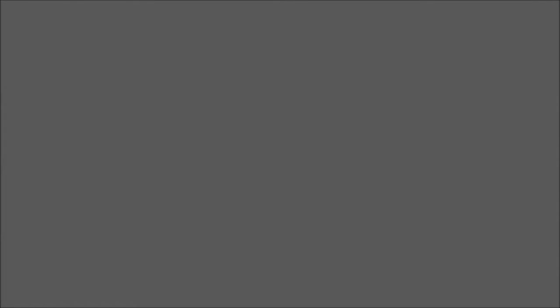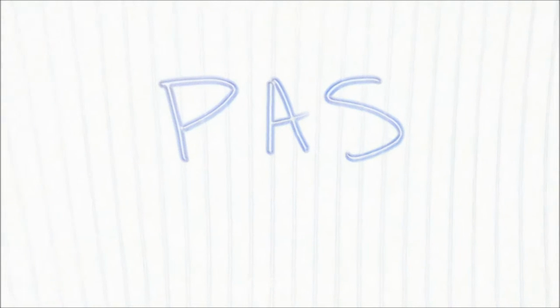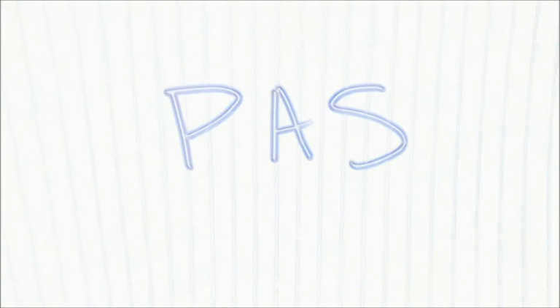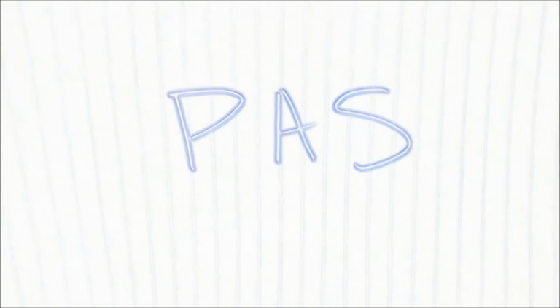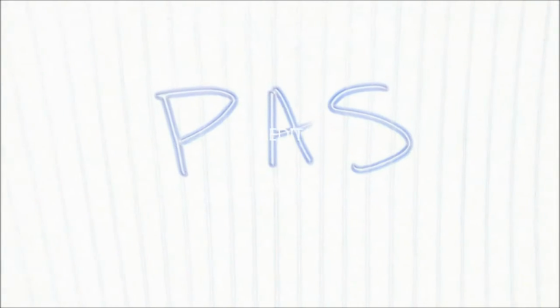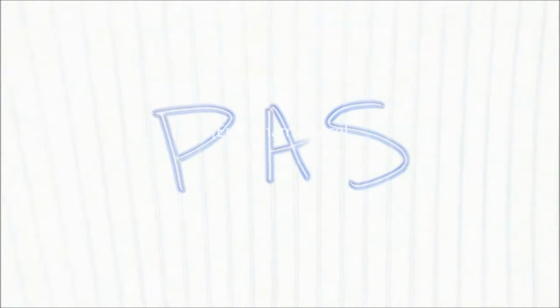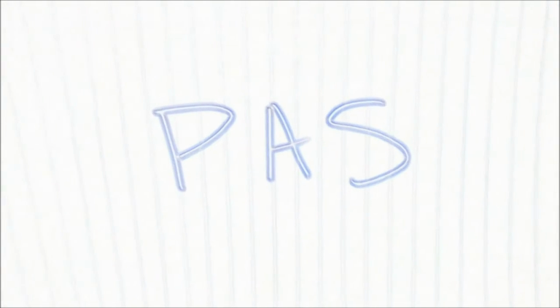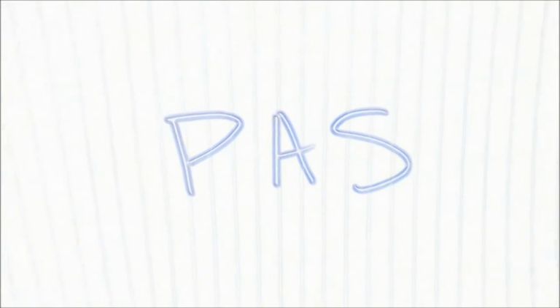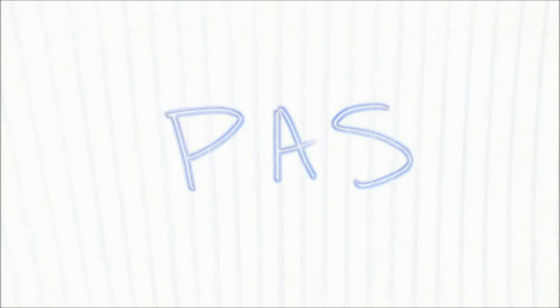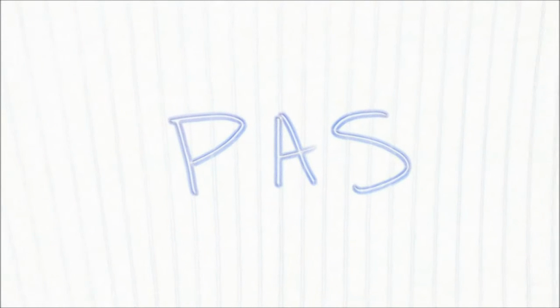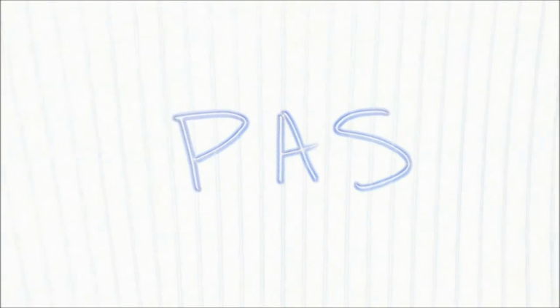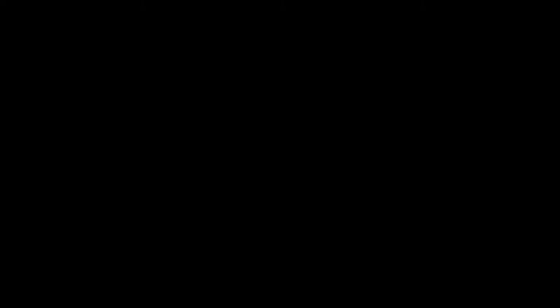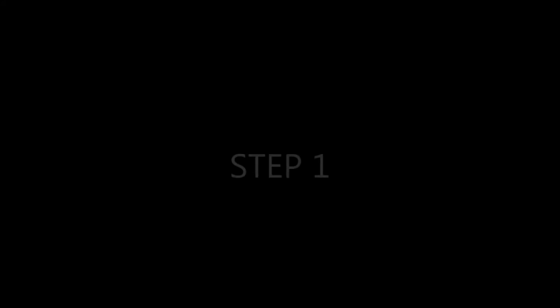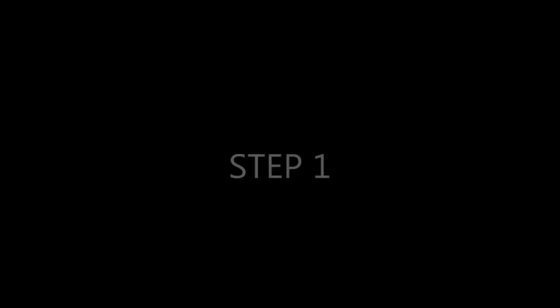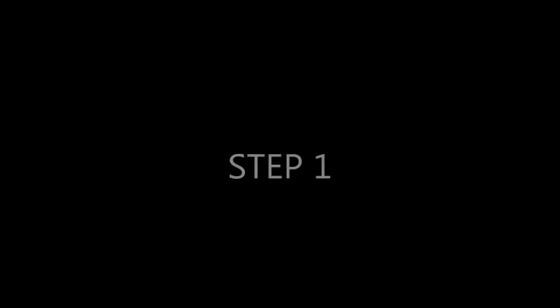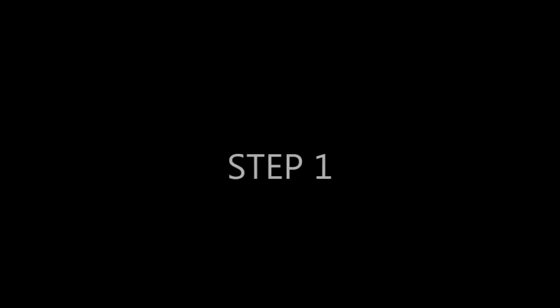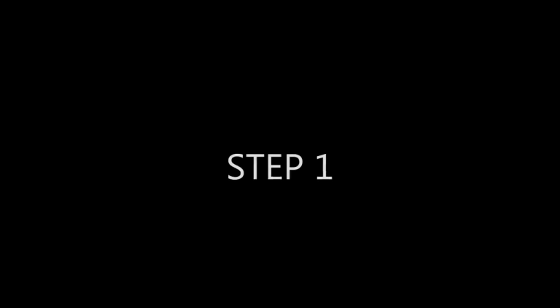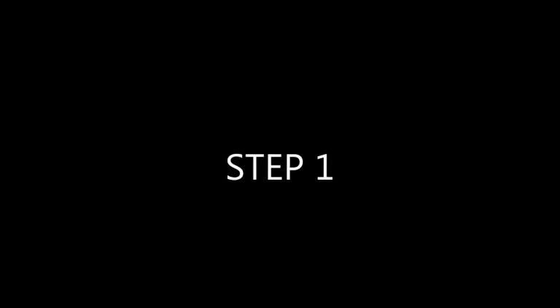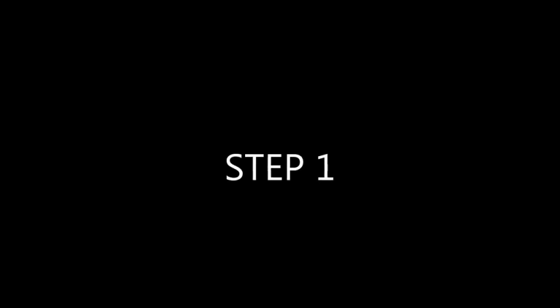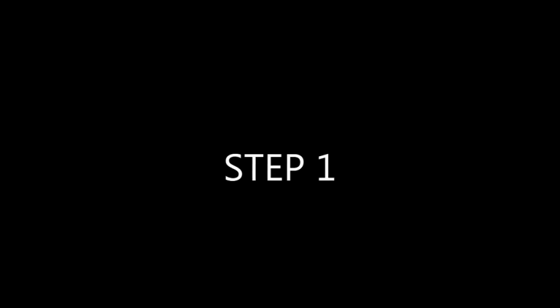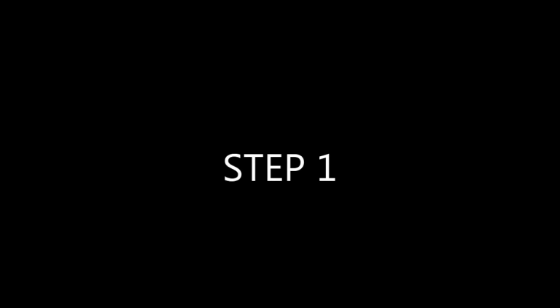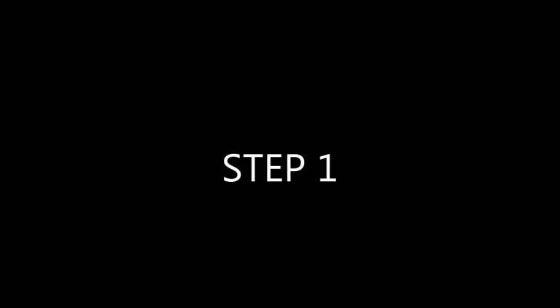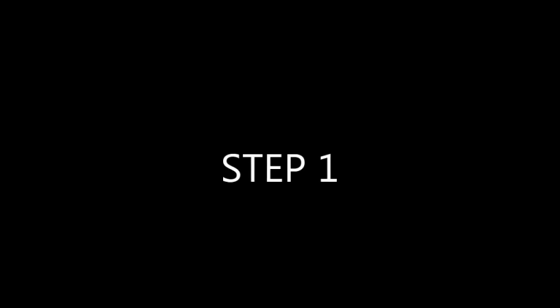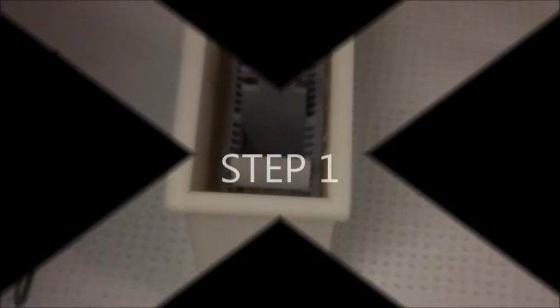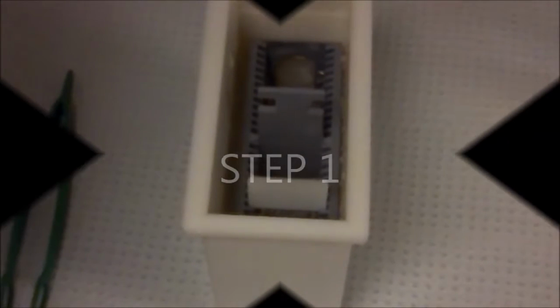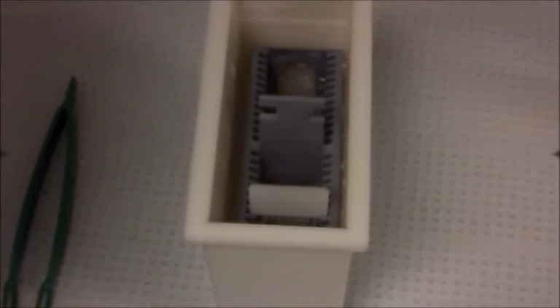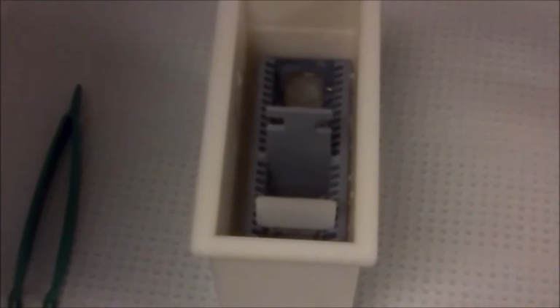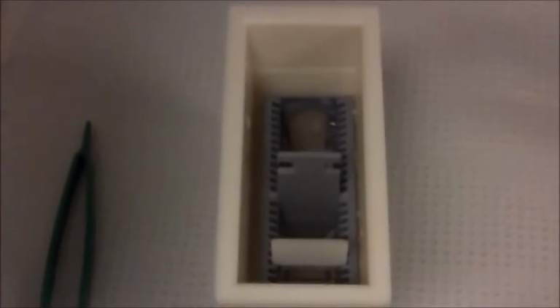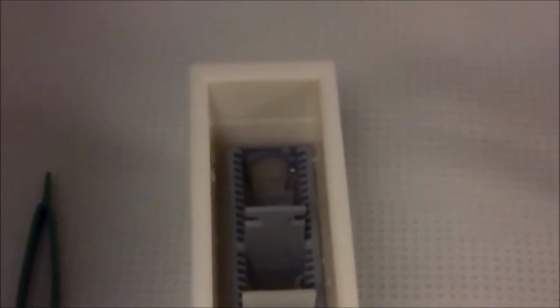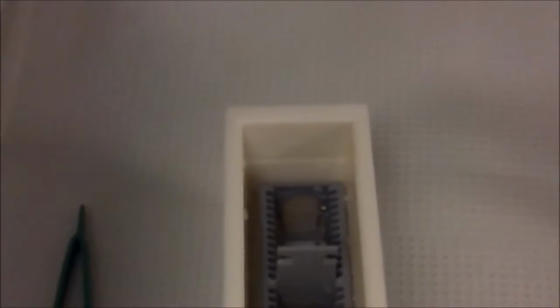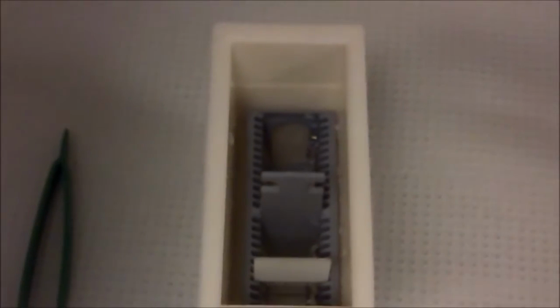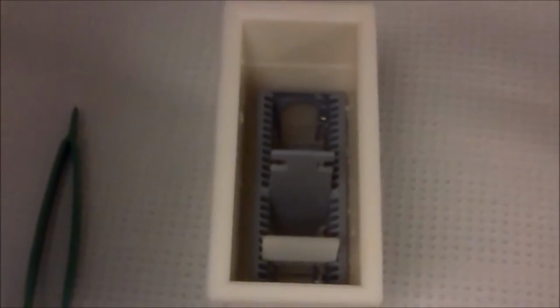All right, today we're going to do the PAS procedure to demonstrate glycogen. Step one: de-paraphenize and hydrate in alcohol.